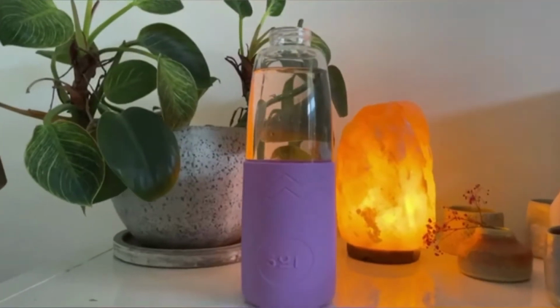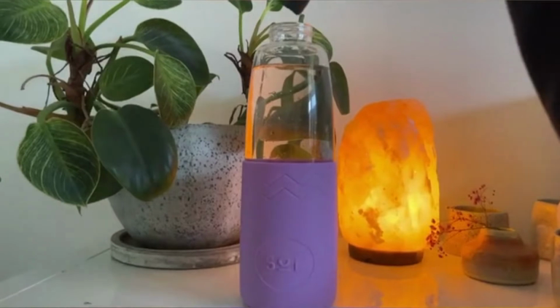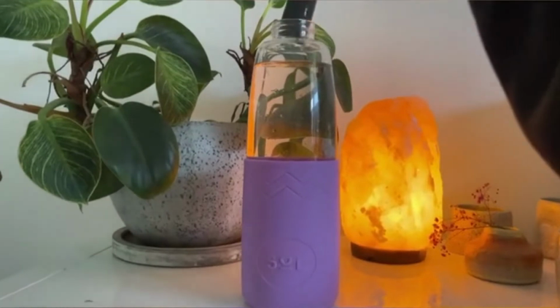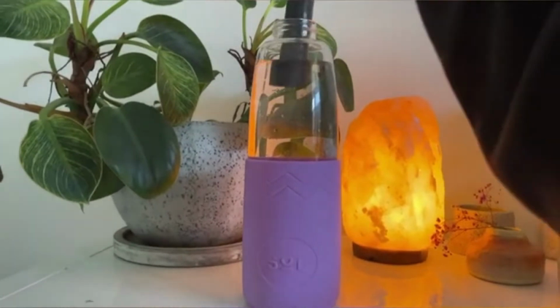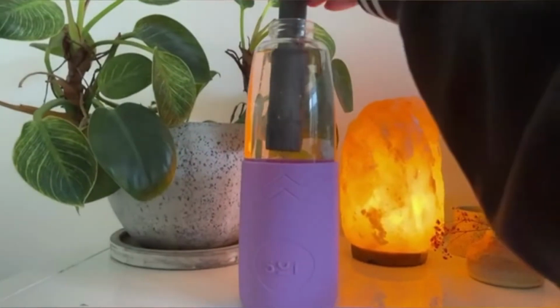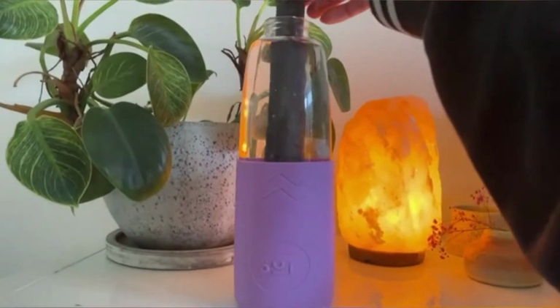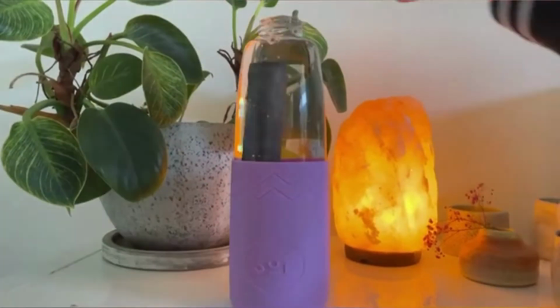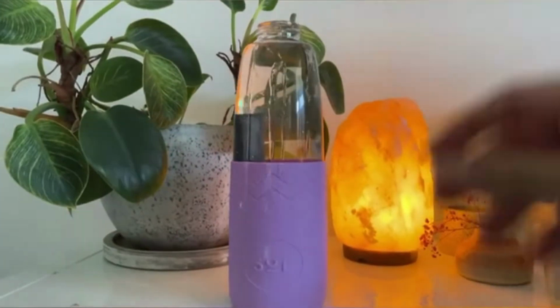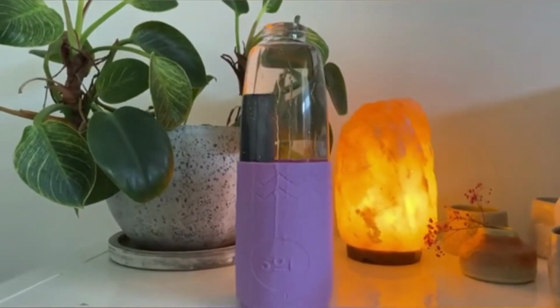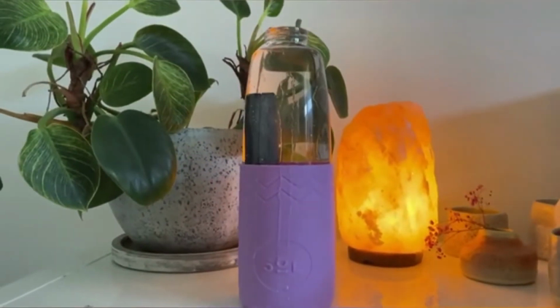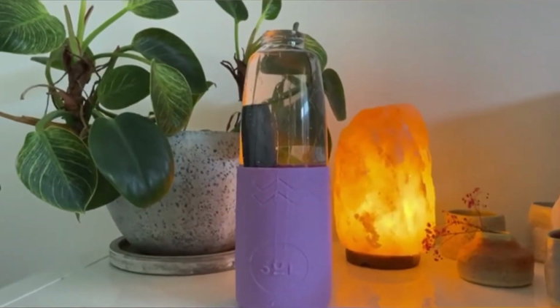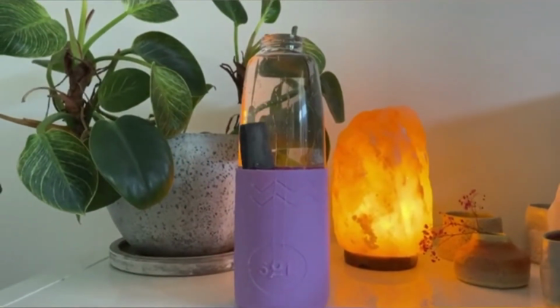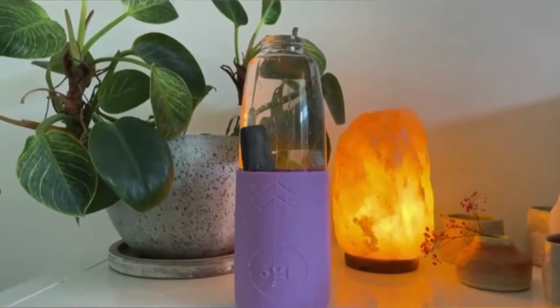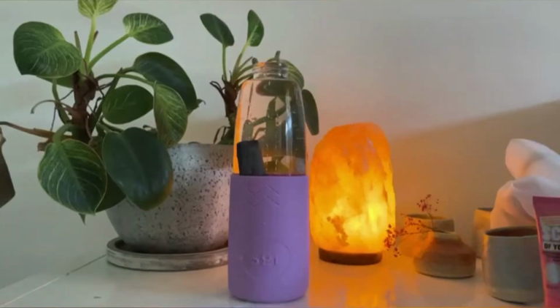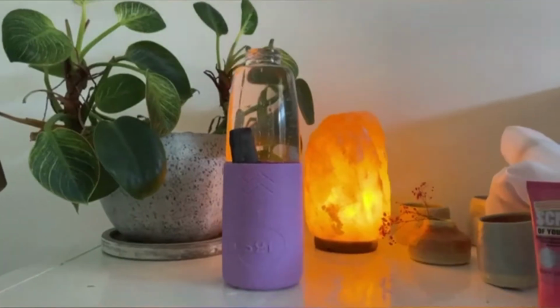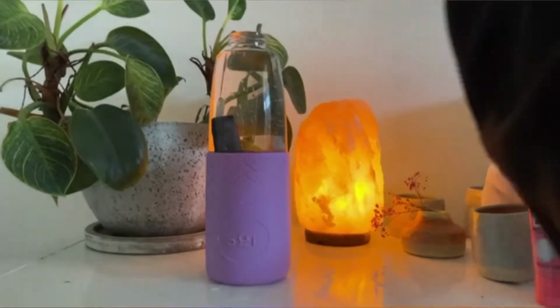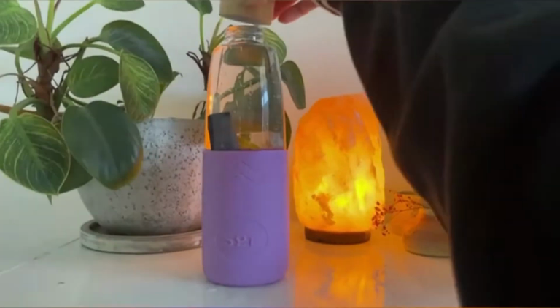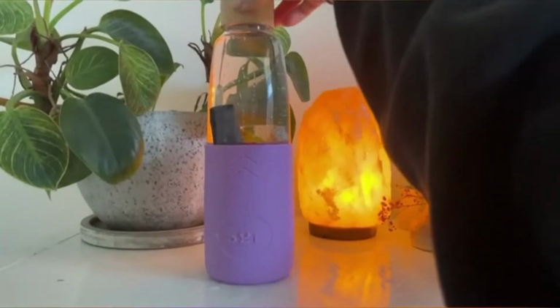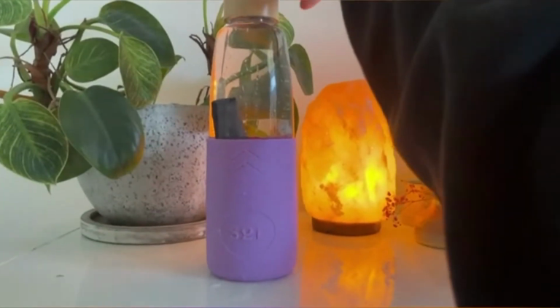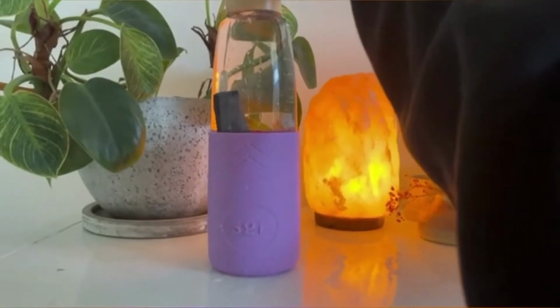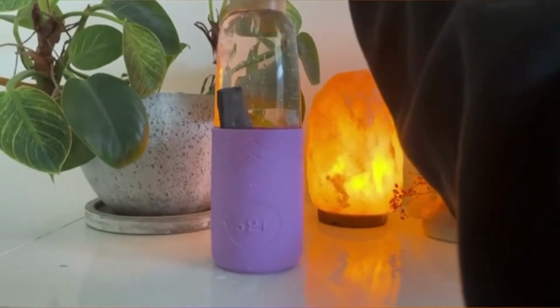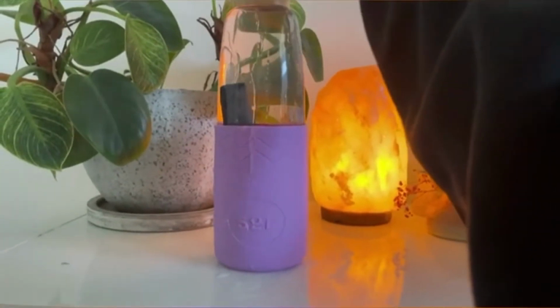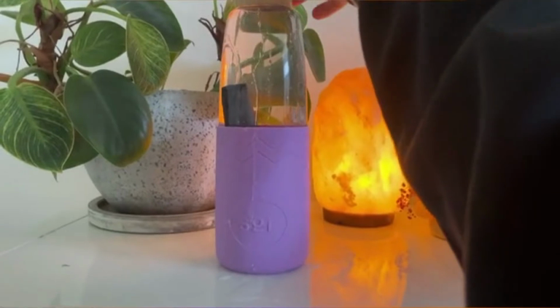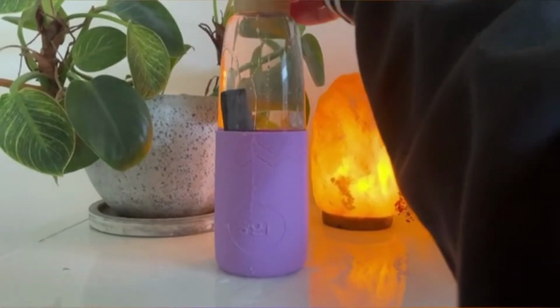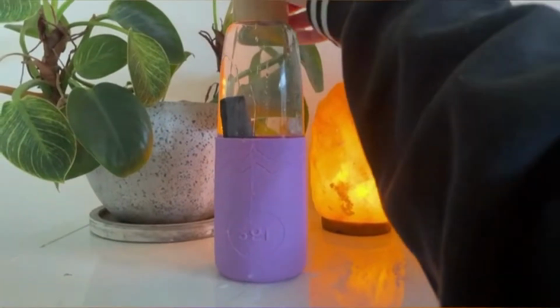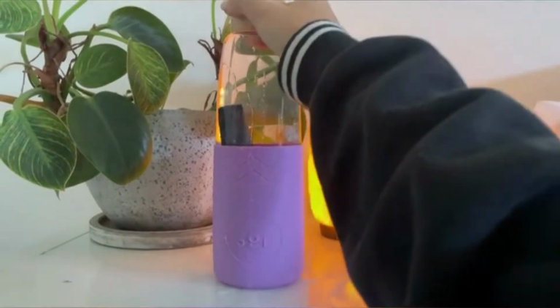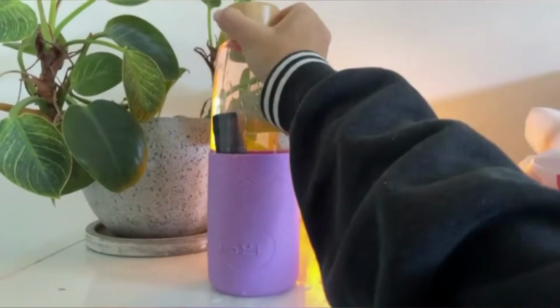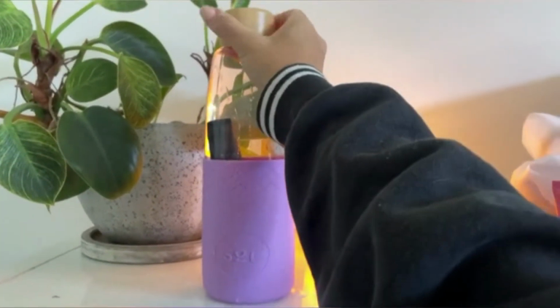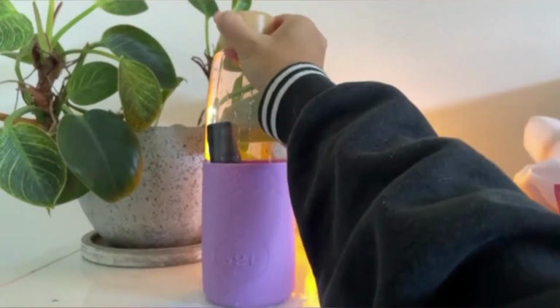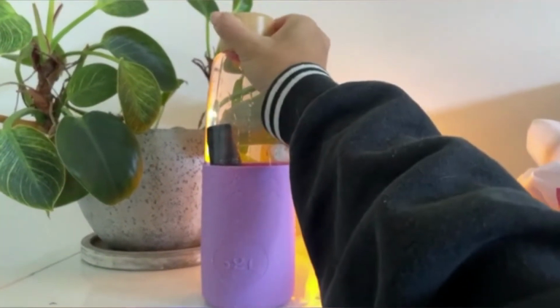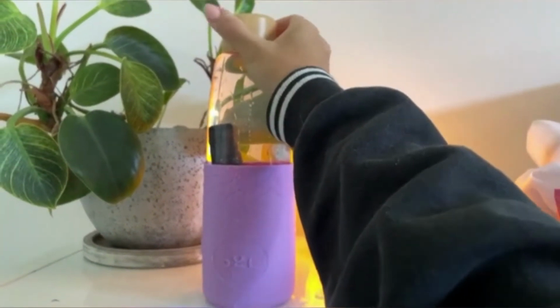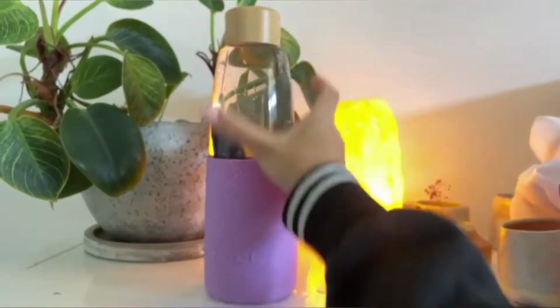Then you can add your charcoal stick to your water and leave it to infuse for at least two hours, but you can also do it overnight.